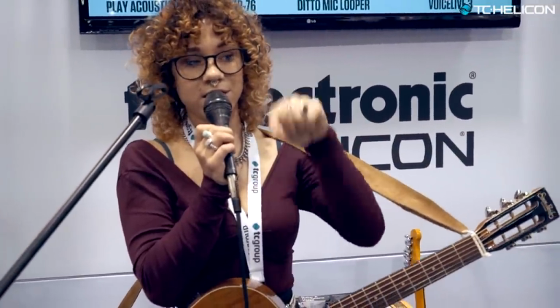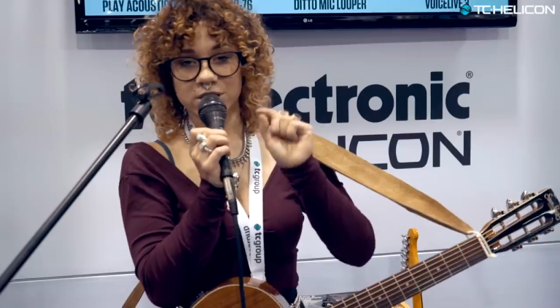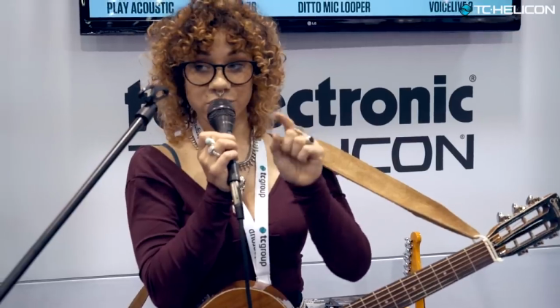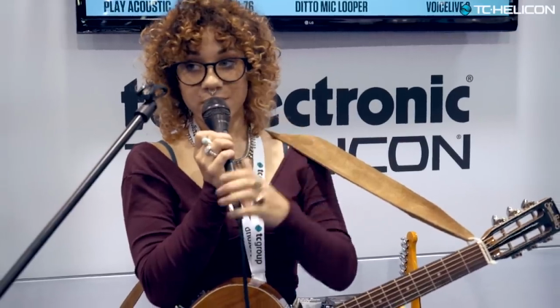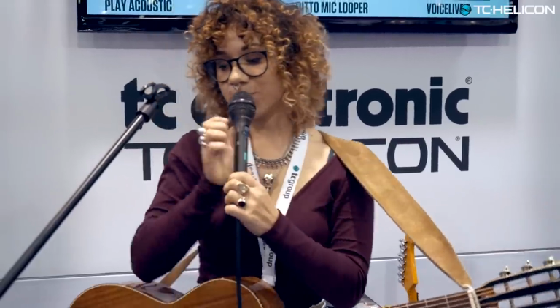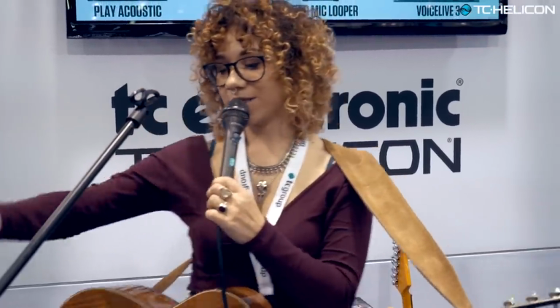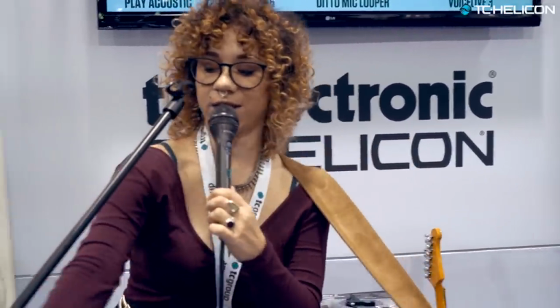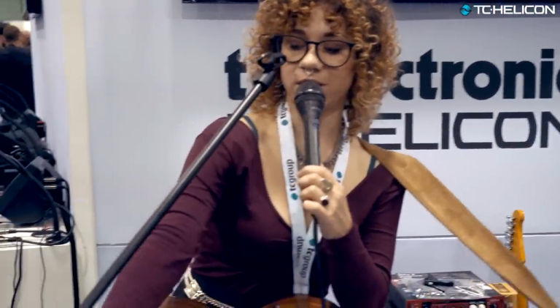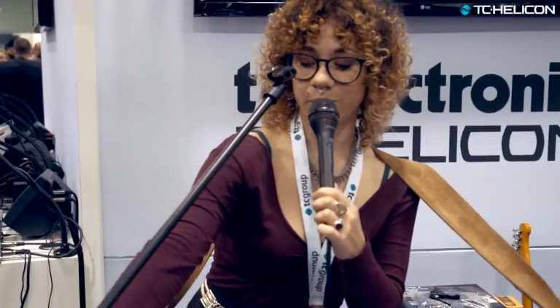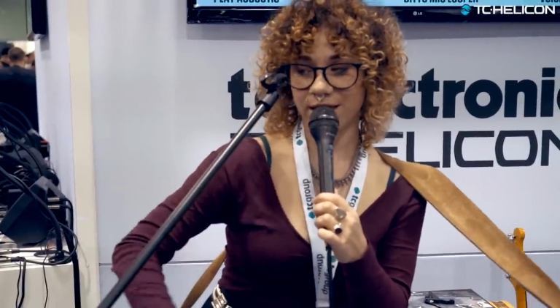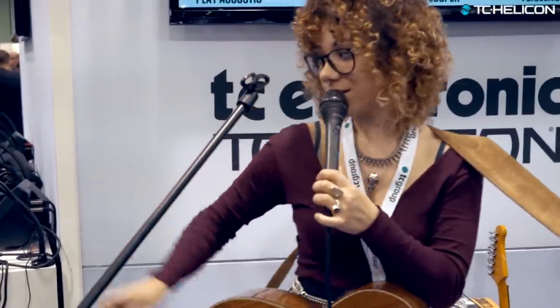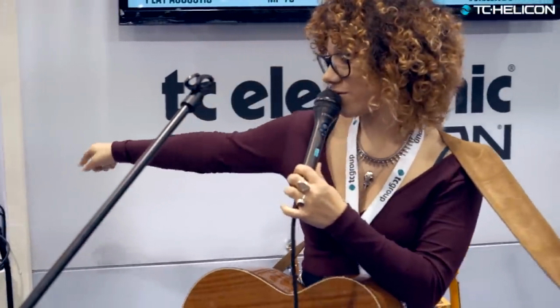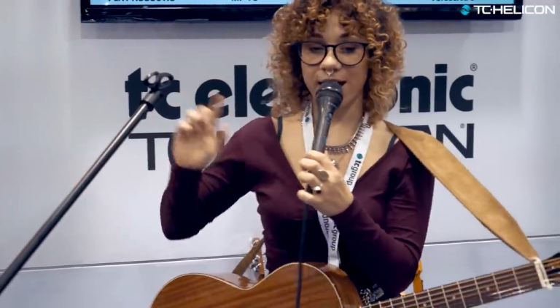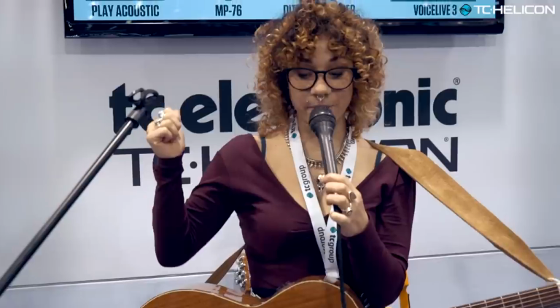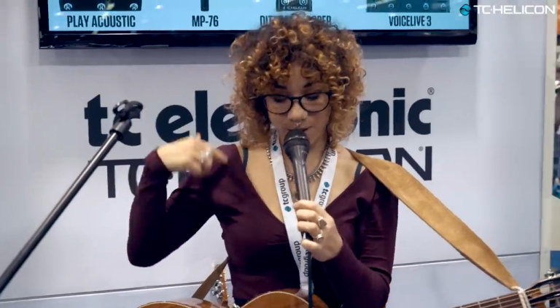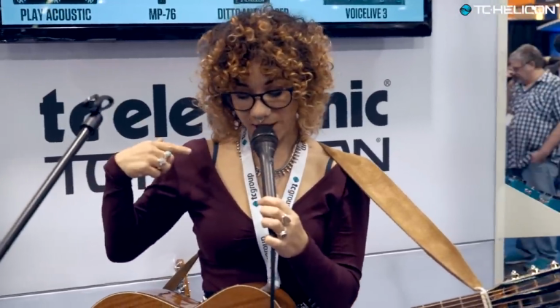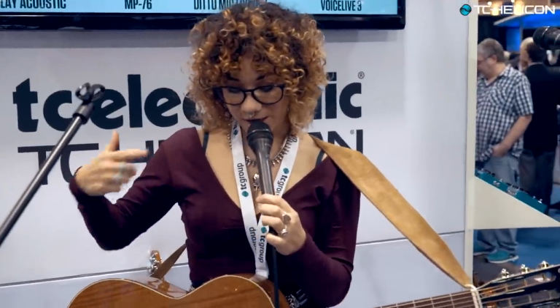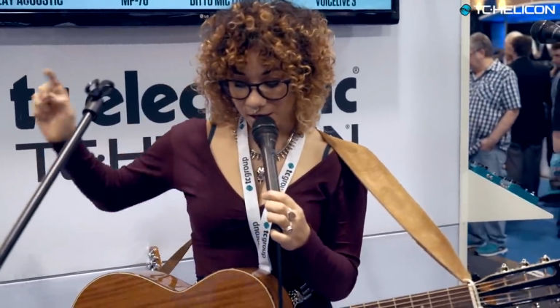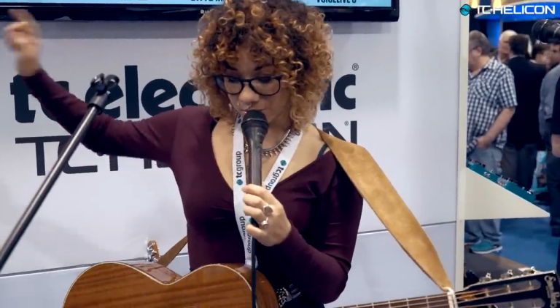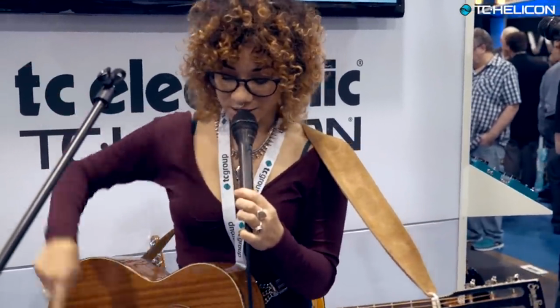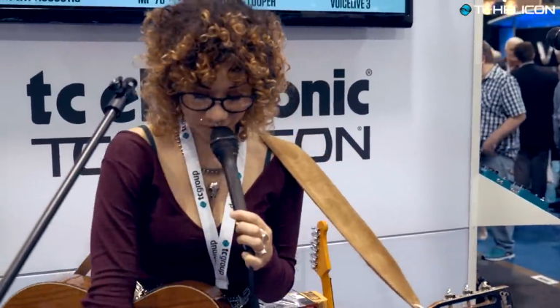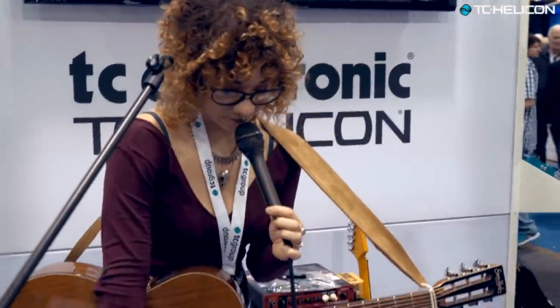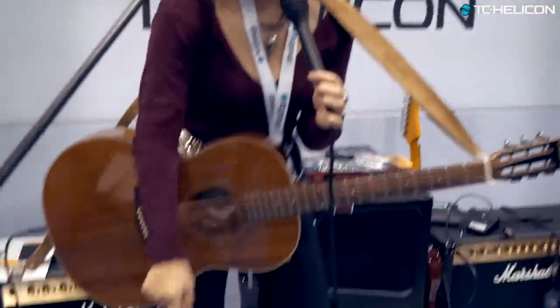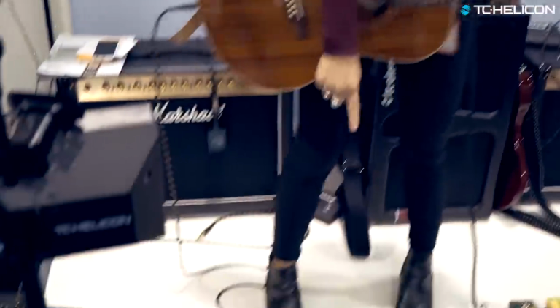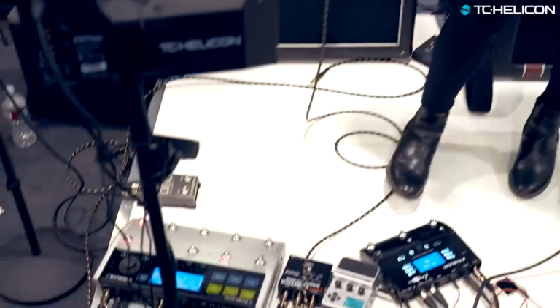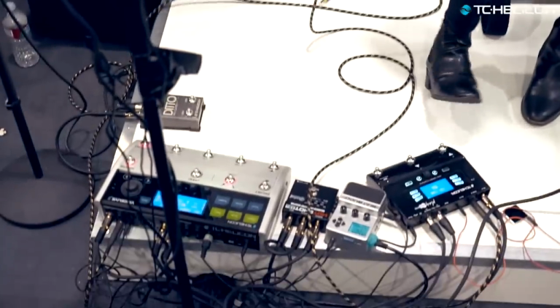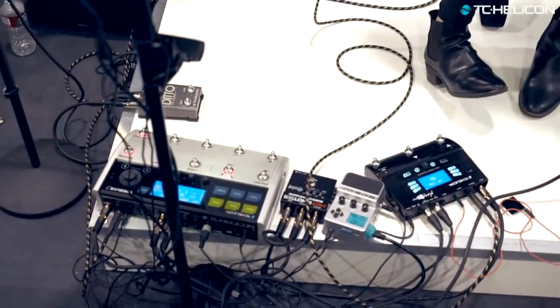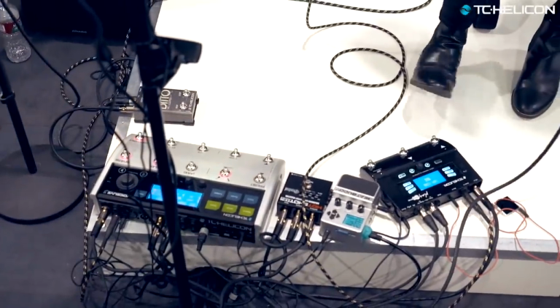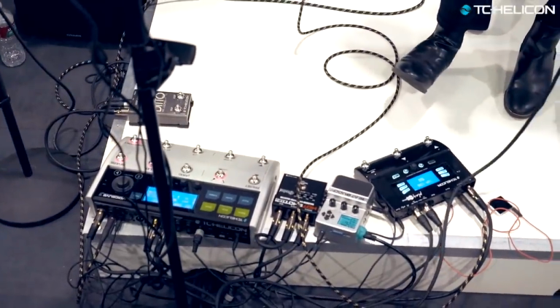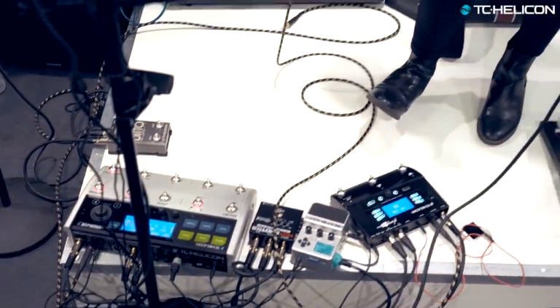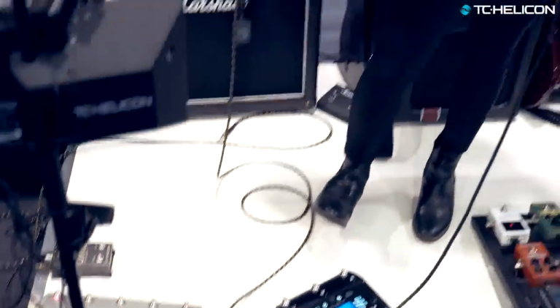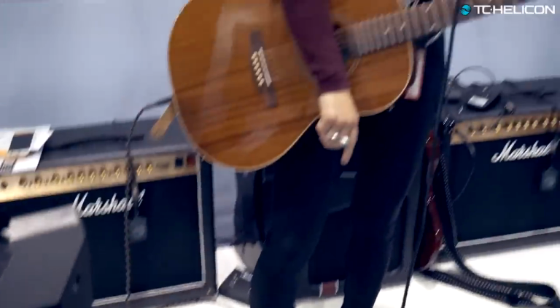This also works with the Voice Touch 2 — the black unit that connects to your mic stand right over there. I love that one when I perform live. I usually use that as well as the Voice Live 3, but I'm pretty new to this Play Acoustic and I think it's really great.